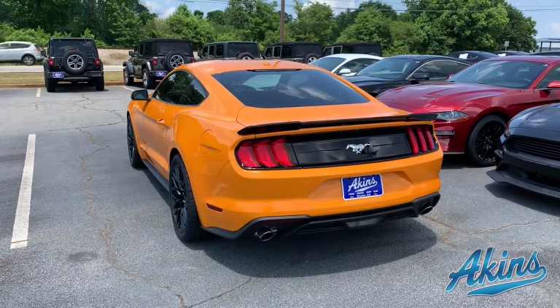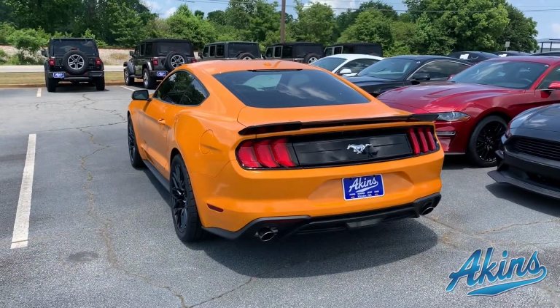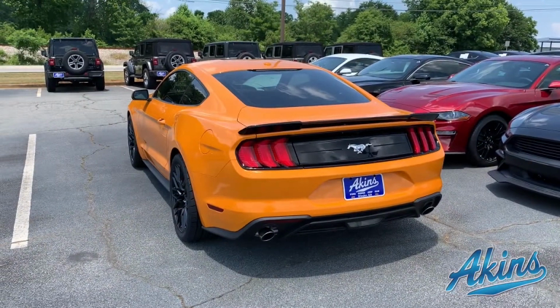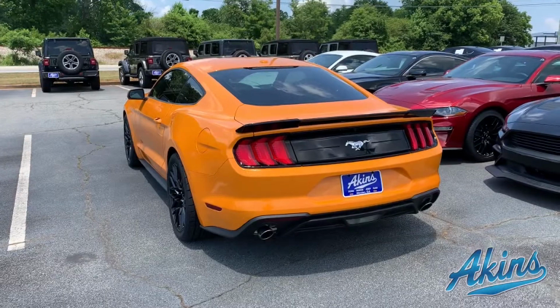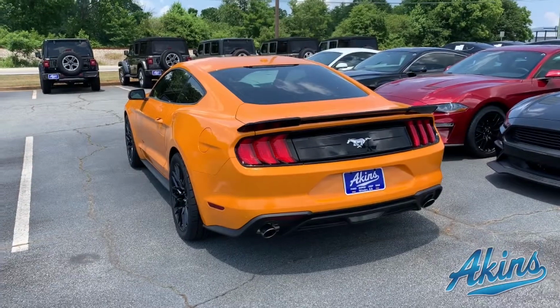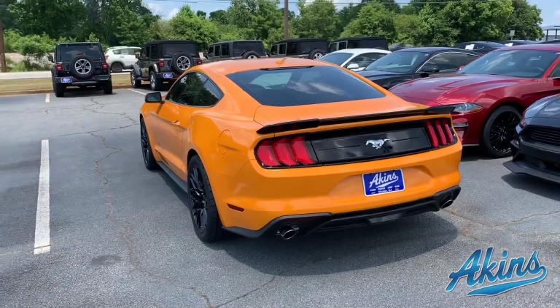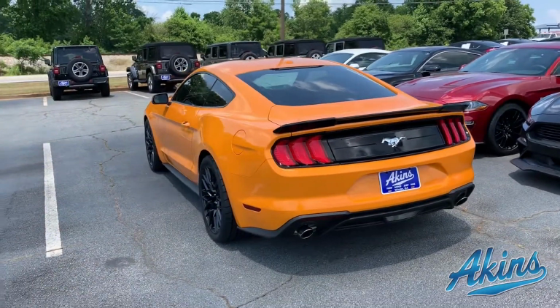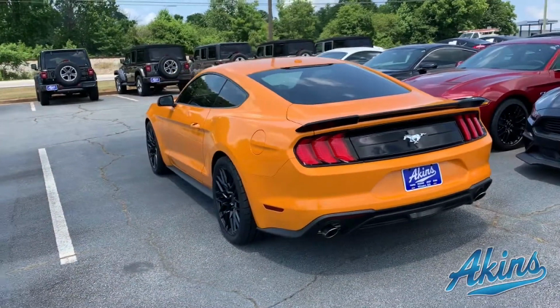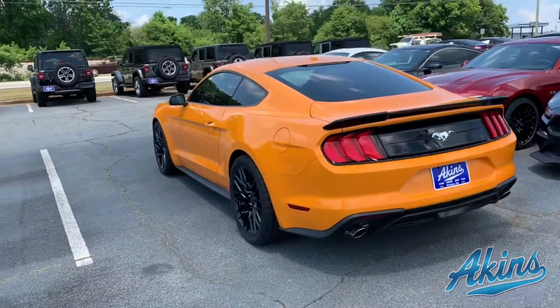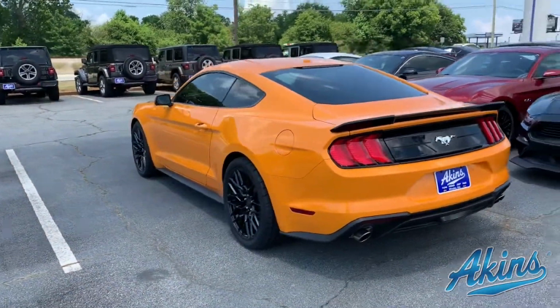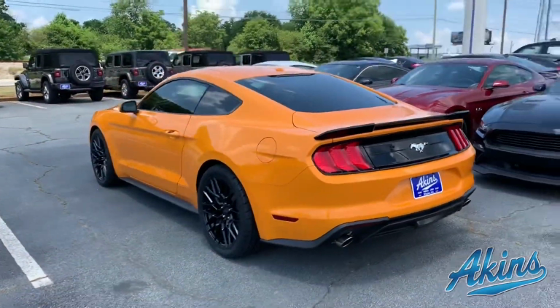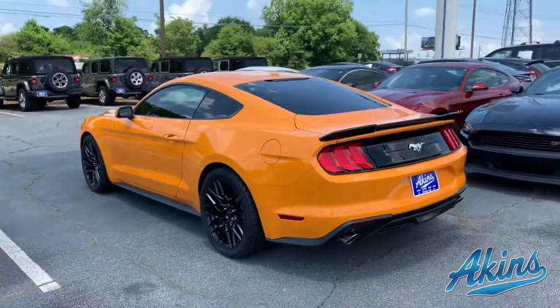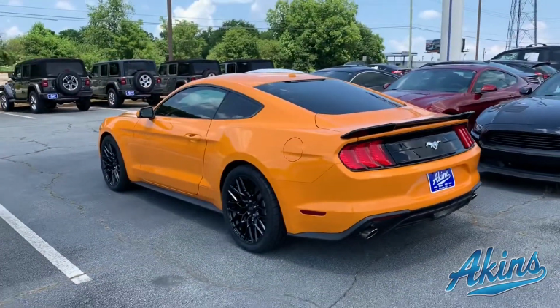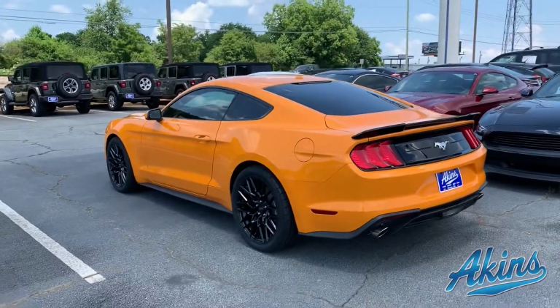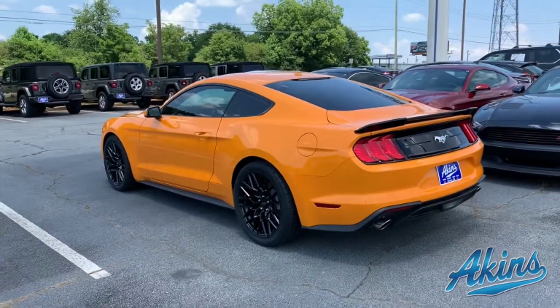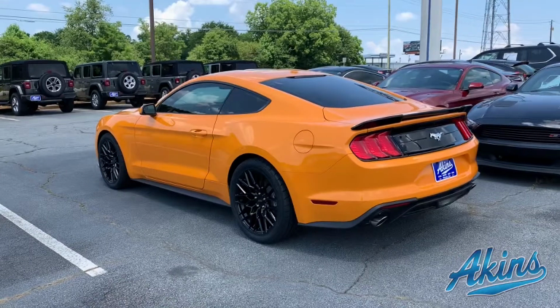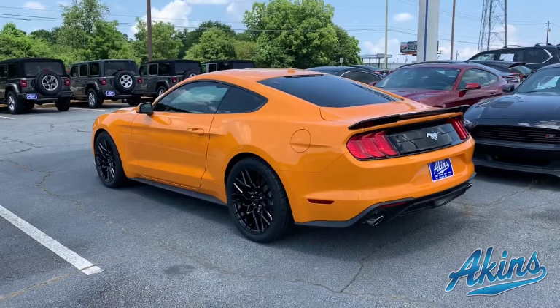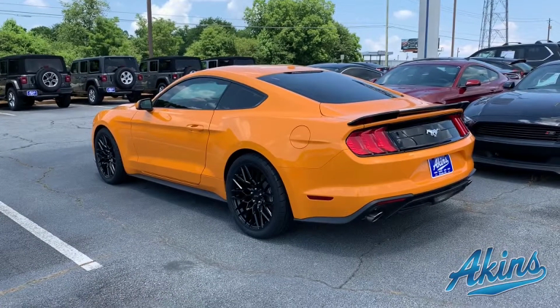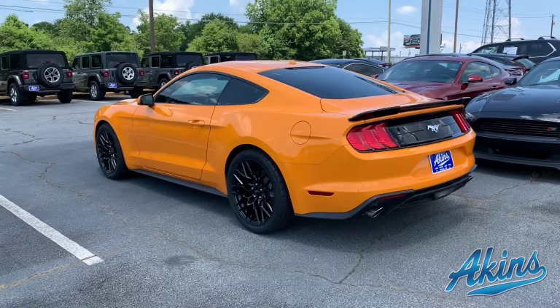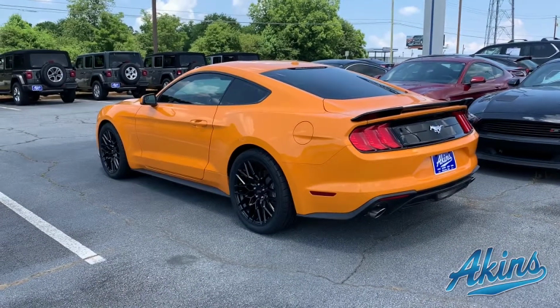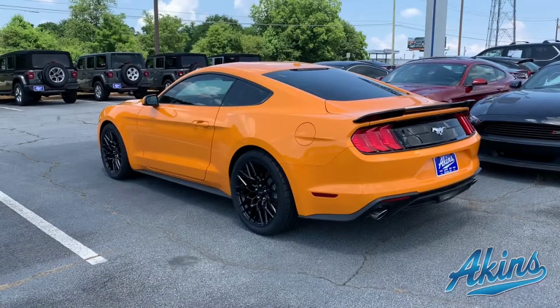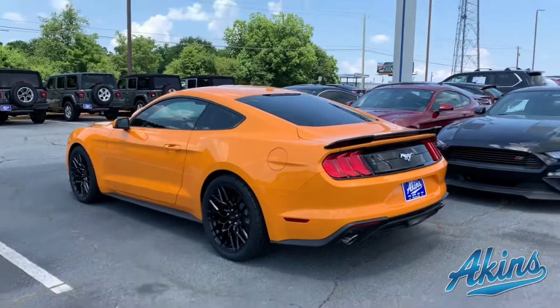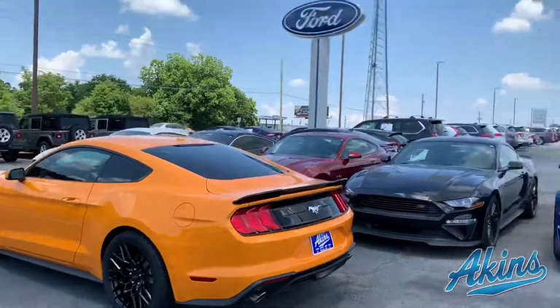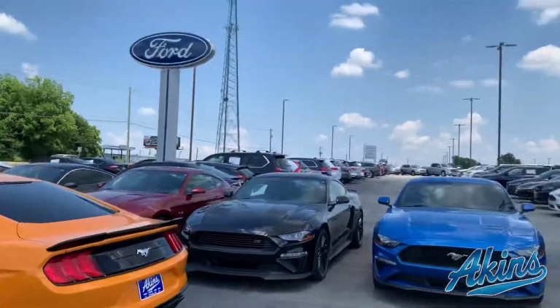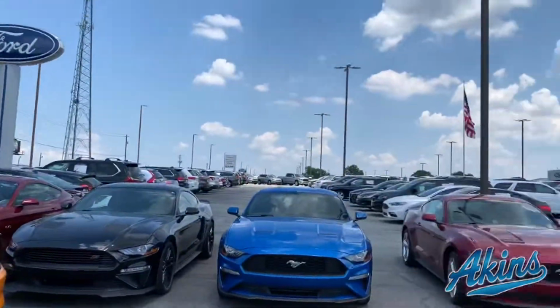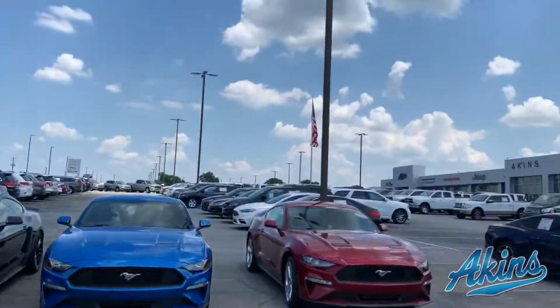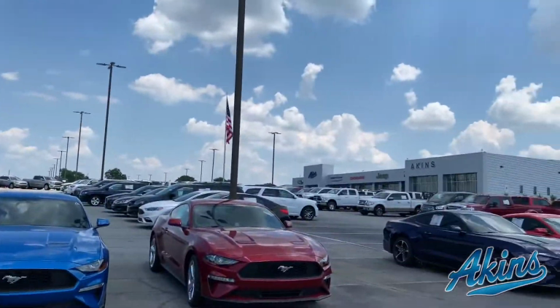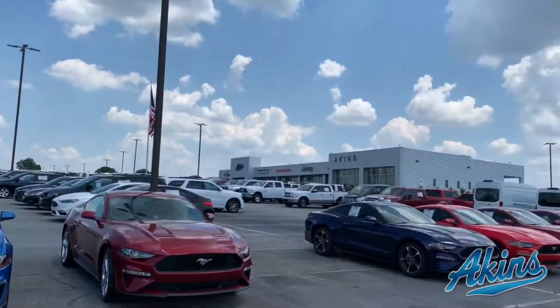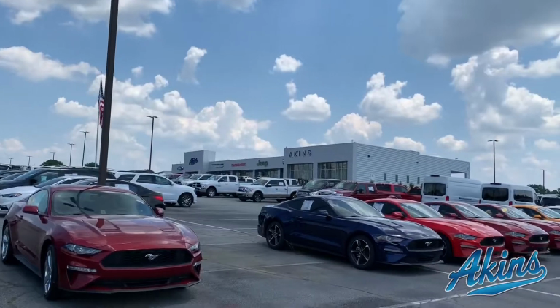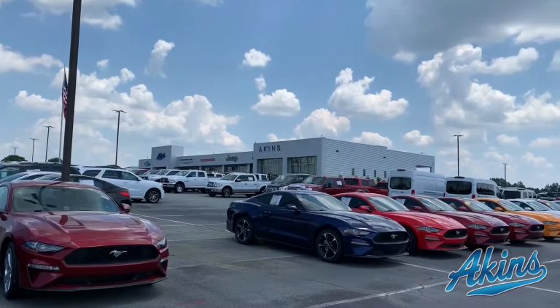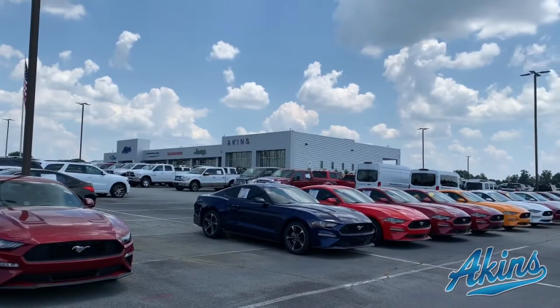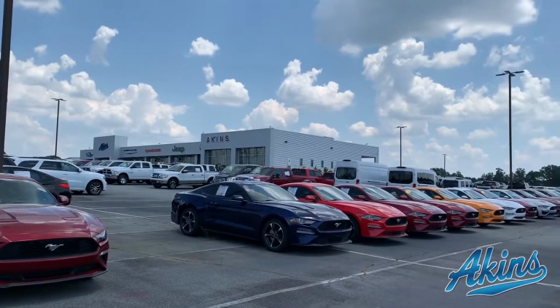This is number two for the Memorial Day weekend sale with the Mustangs — 0% for 72 months, including $8,000 off. Come get this one while it lasts. Wild Wheelies Custom Accessories, Aikens in Winder, Georgia. Can't wait to see you.